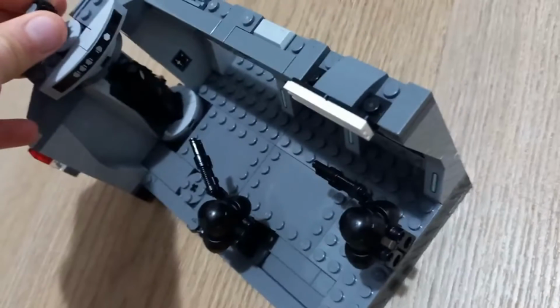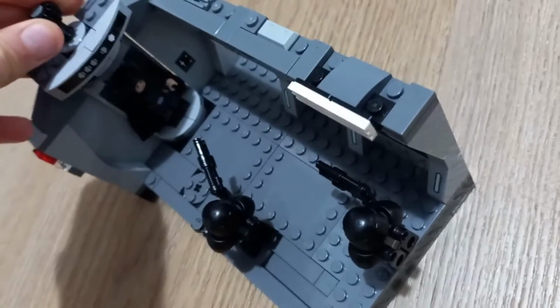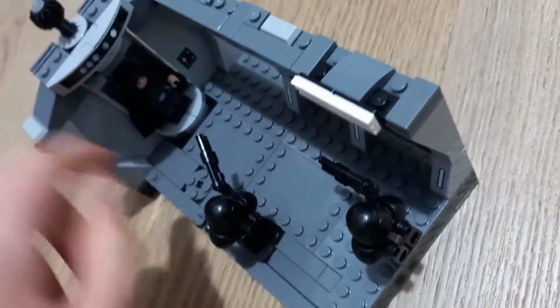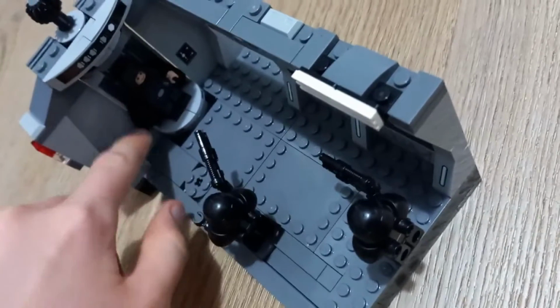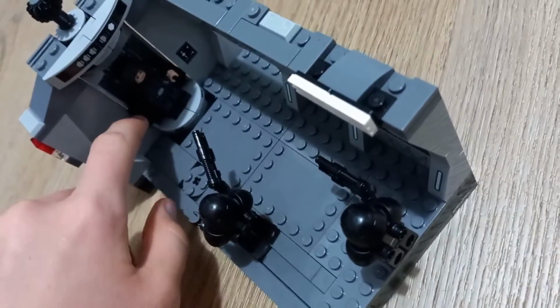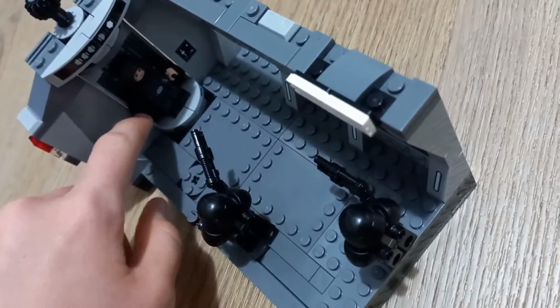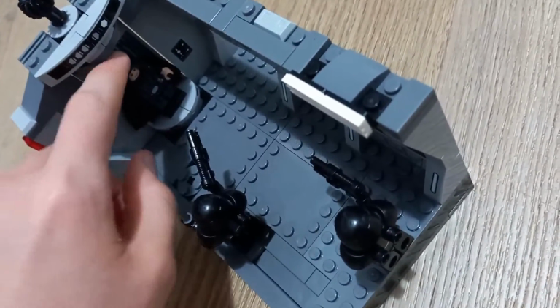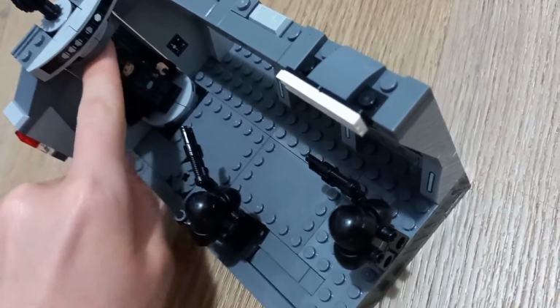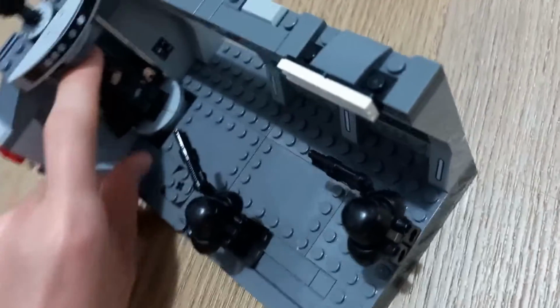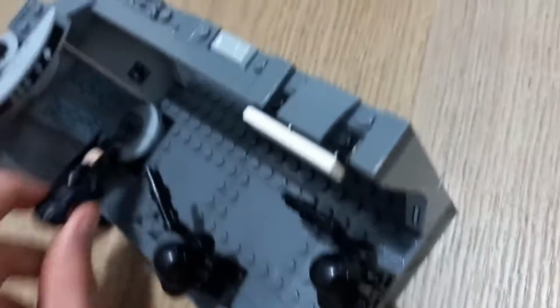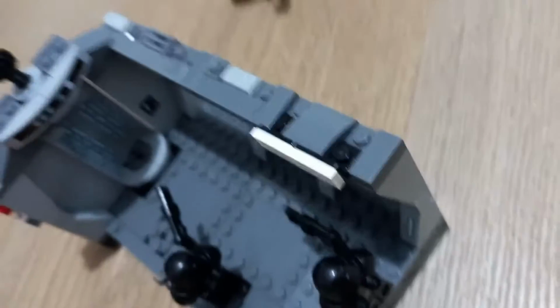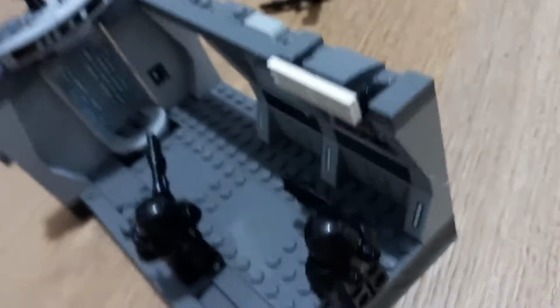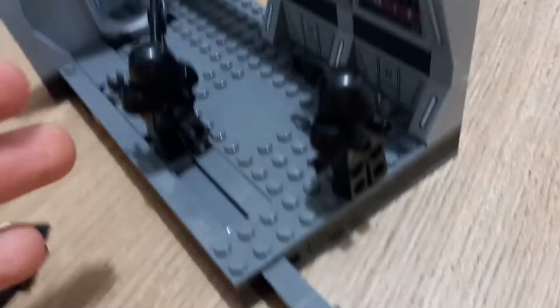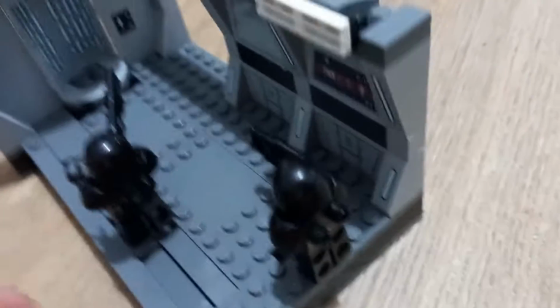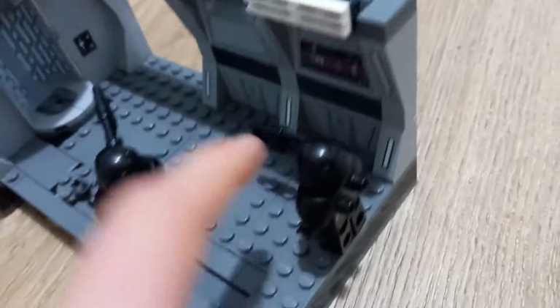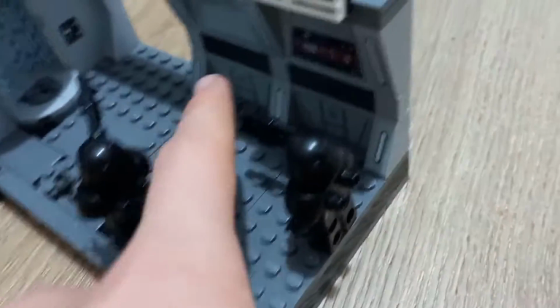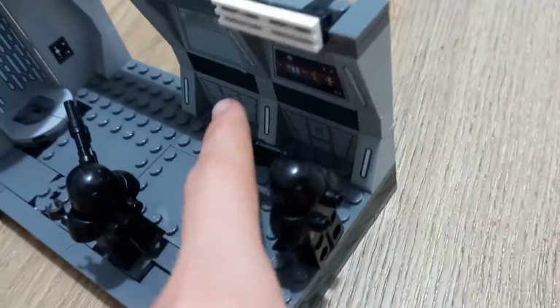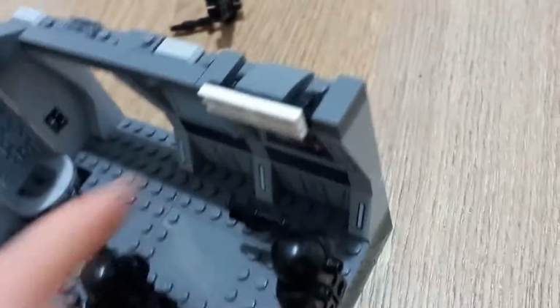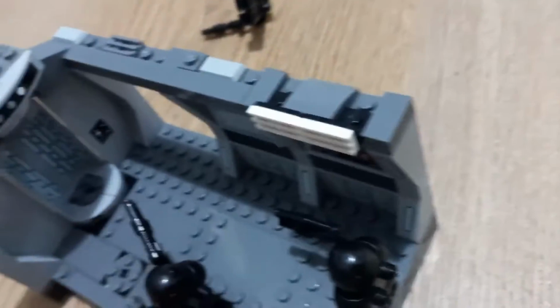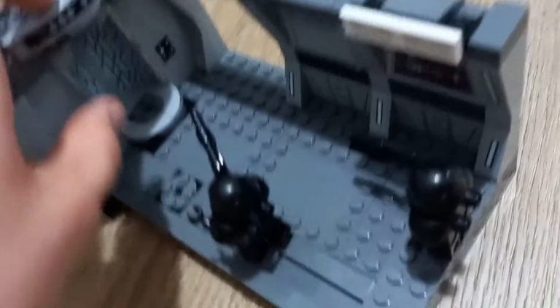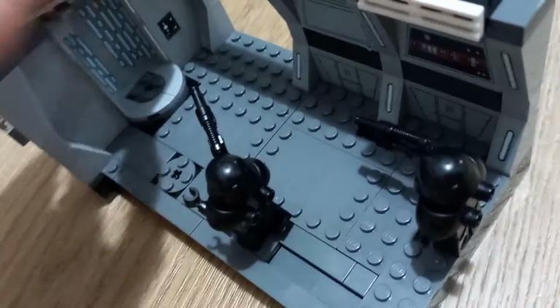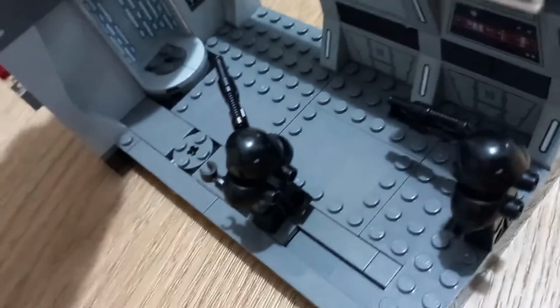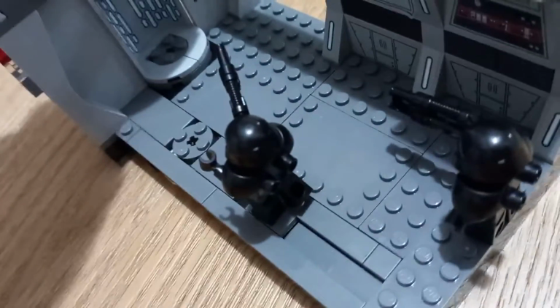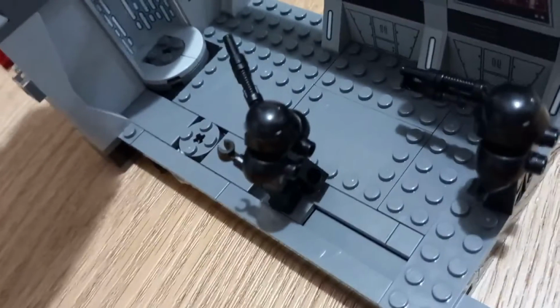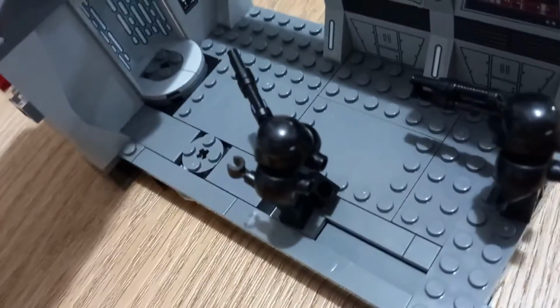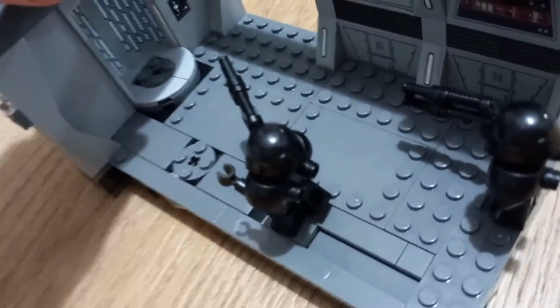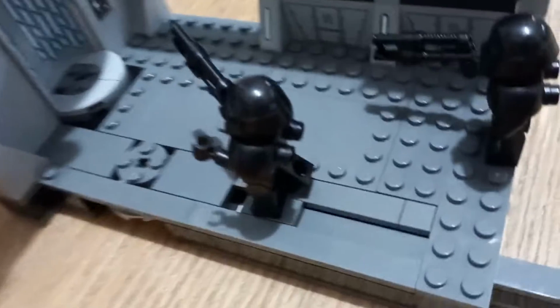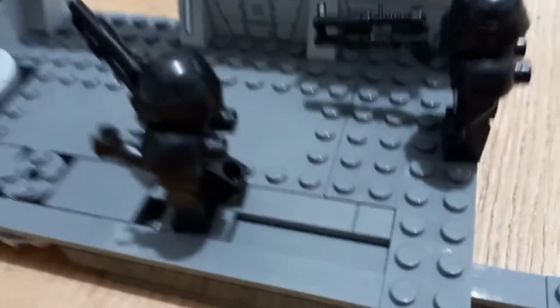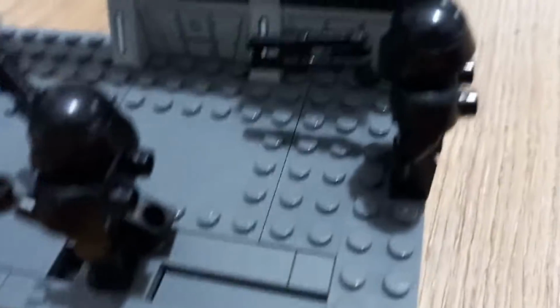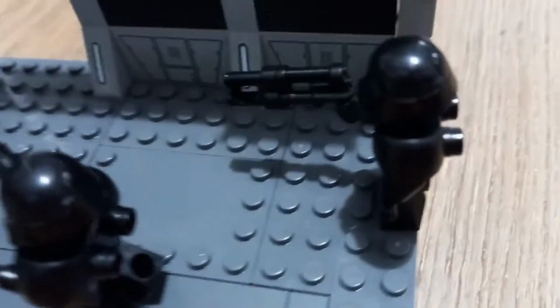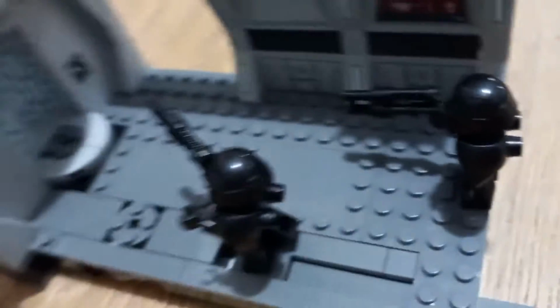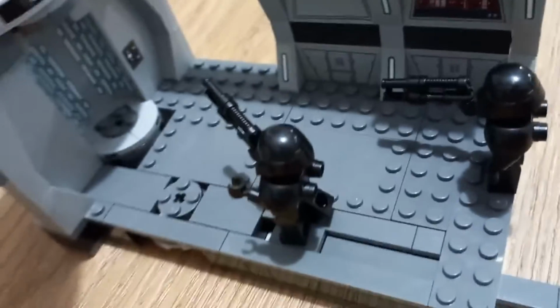The sticker's sticking out a little bit there. Those are the play features — I like this, it's pretty cool. They've got some stickers and side details, though there isn't actually printing on this. It's all stickers, I think.